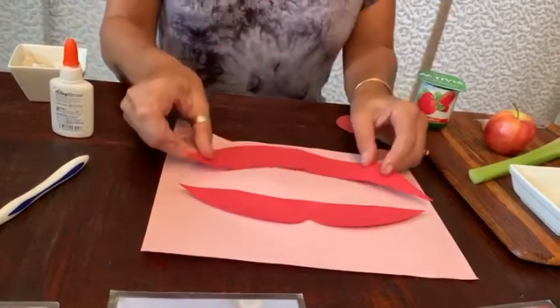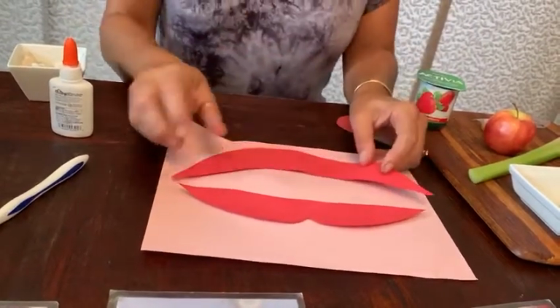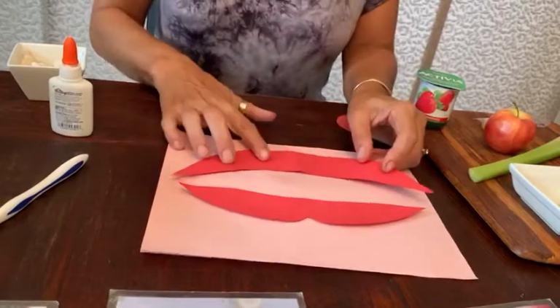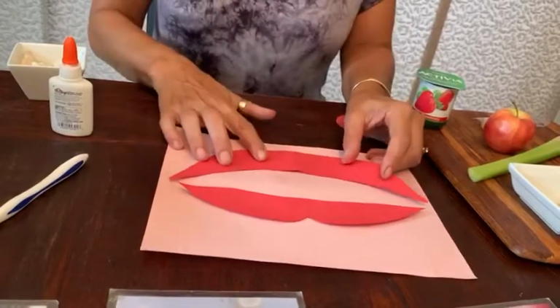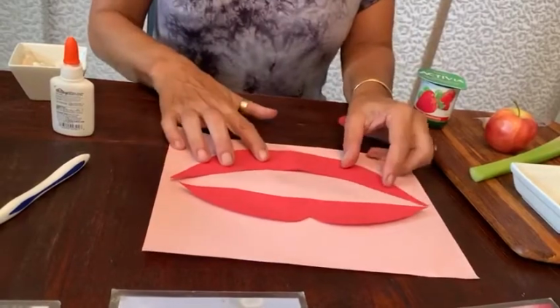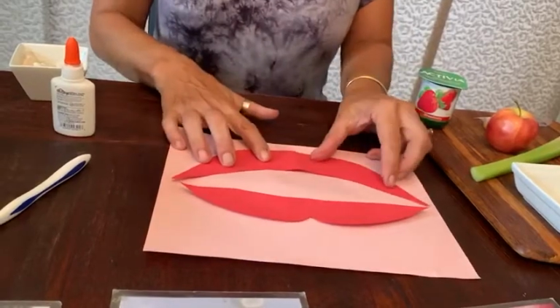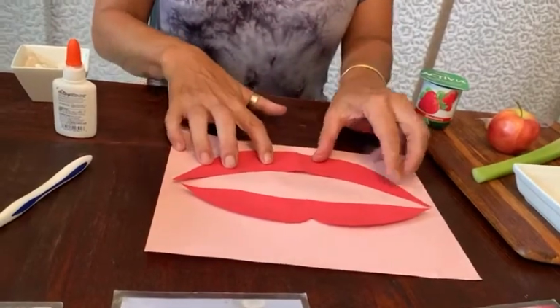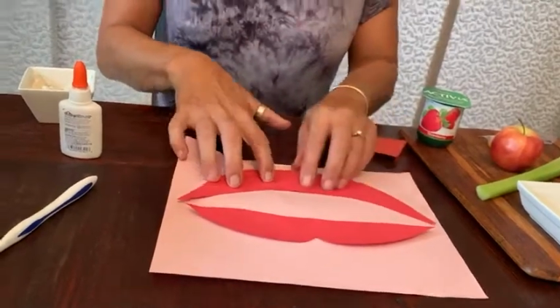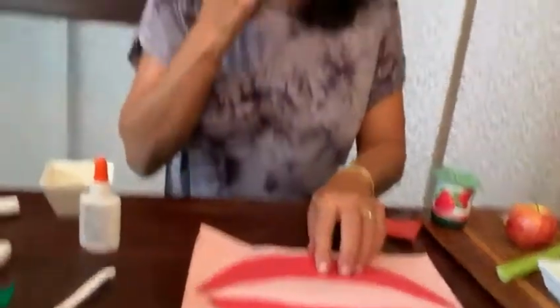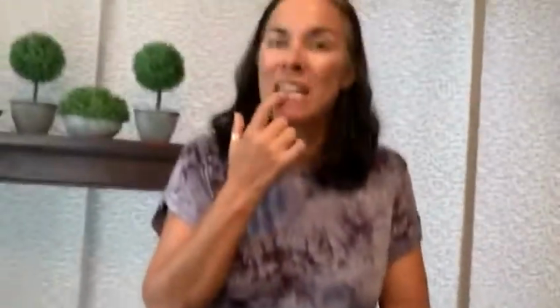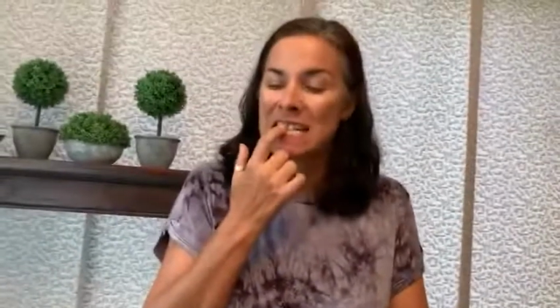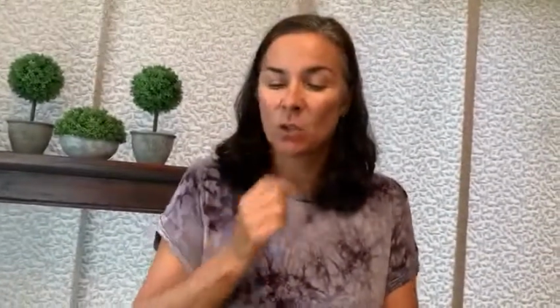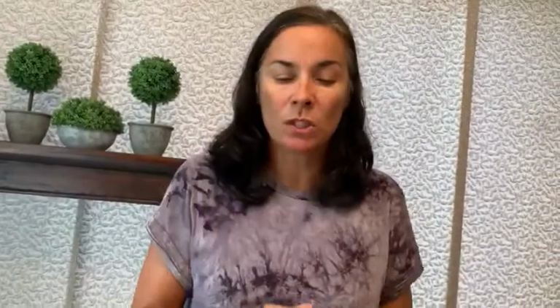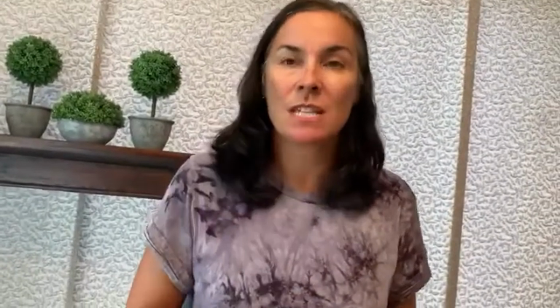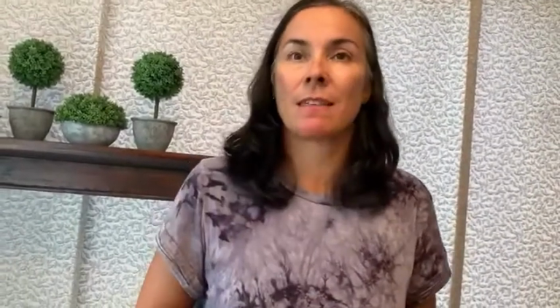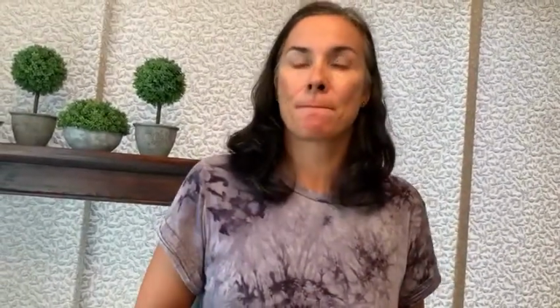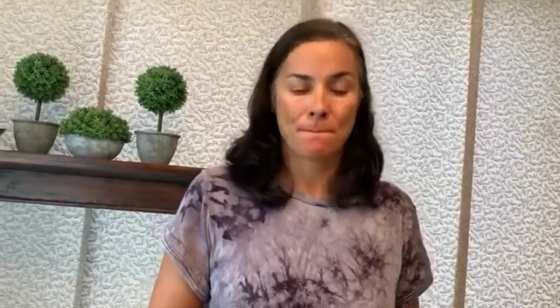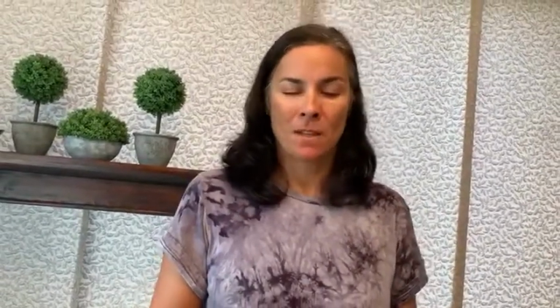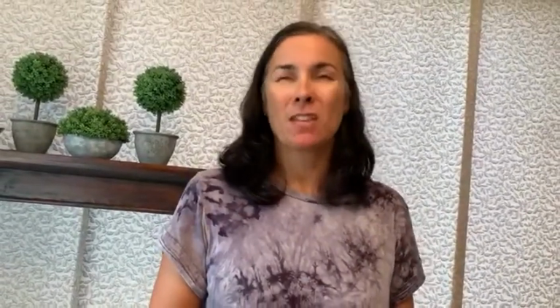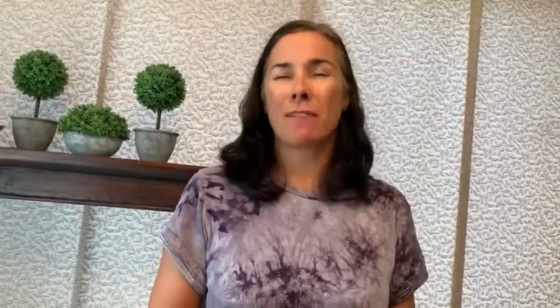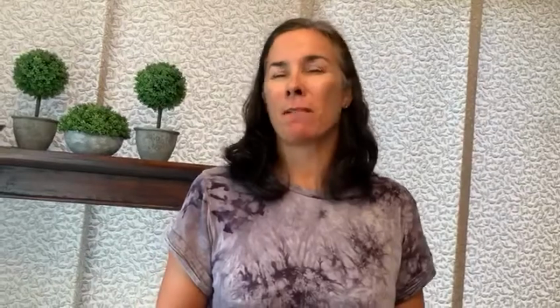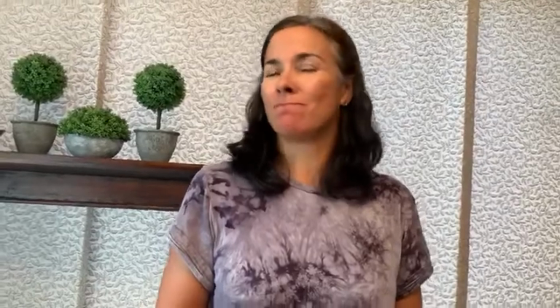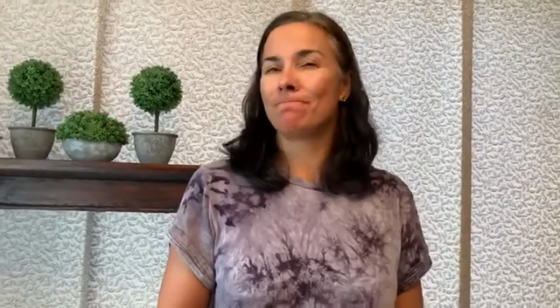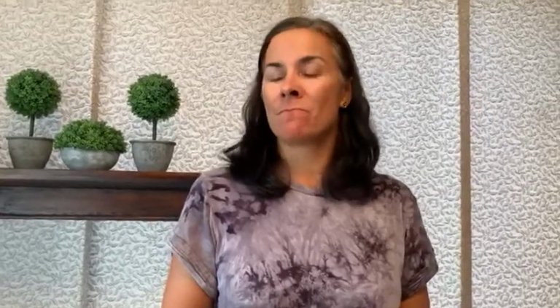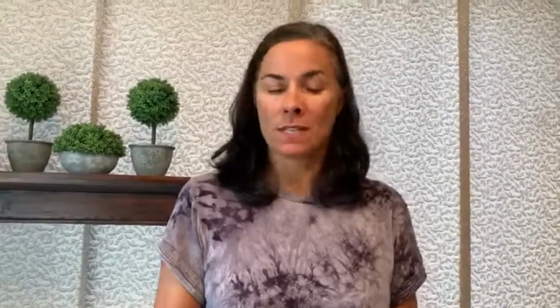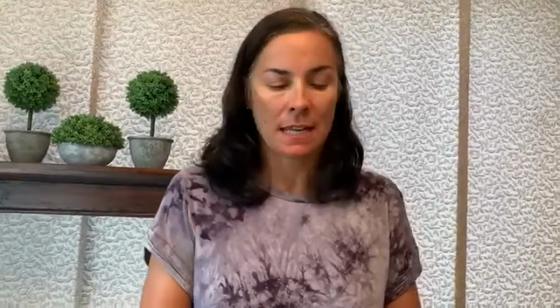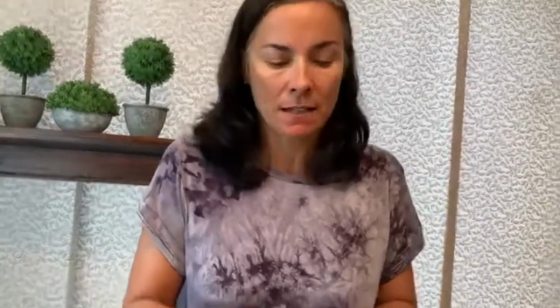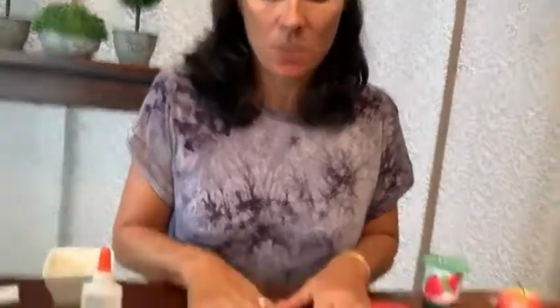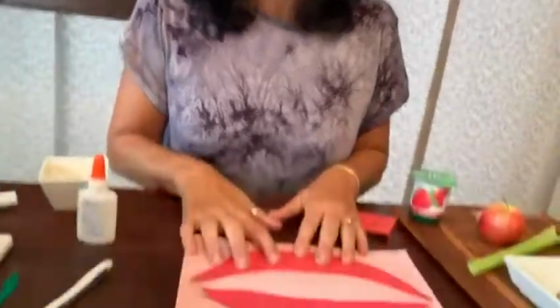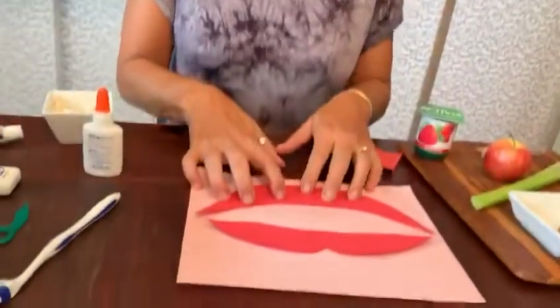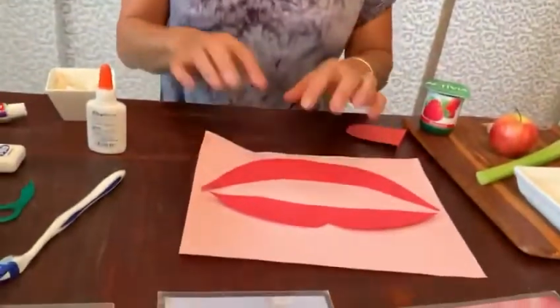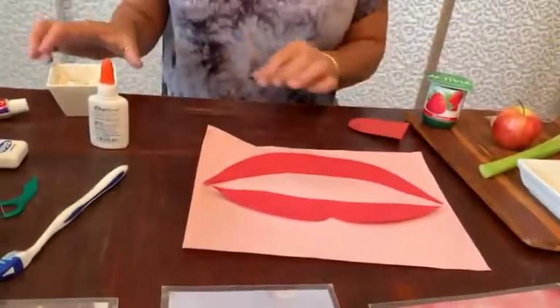I'm going to take a look in the mirror. See if you can count all your teeth. I think you should have about 20 teeth. I'm going to stick 20 teeth on this happy smile as well.